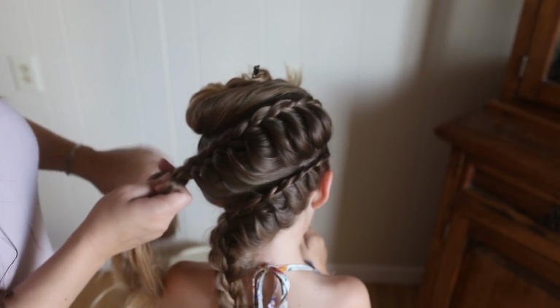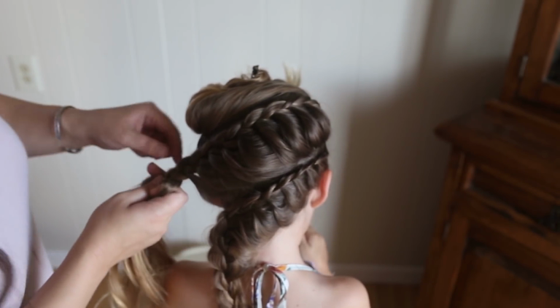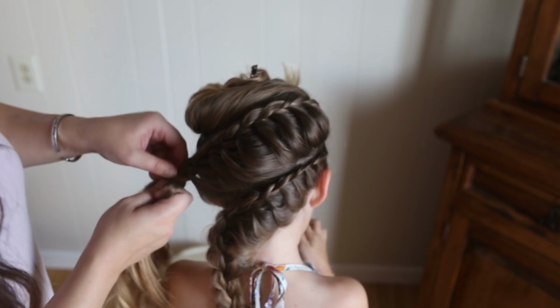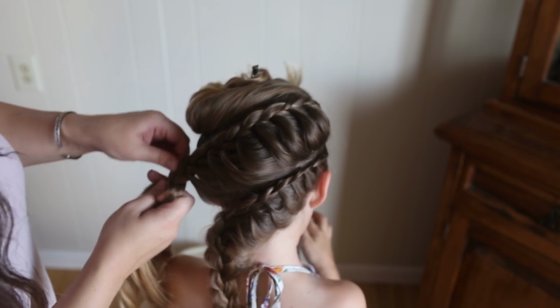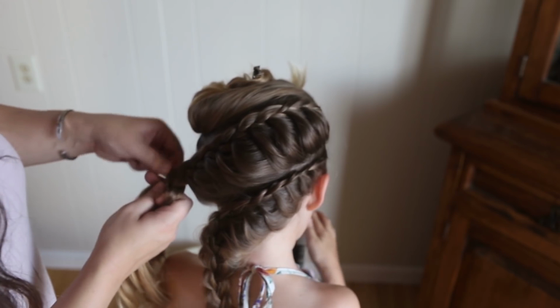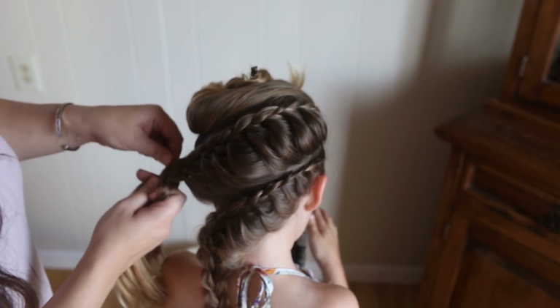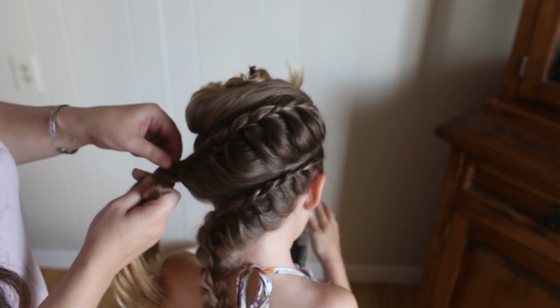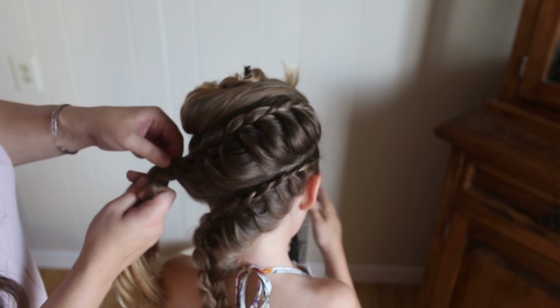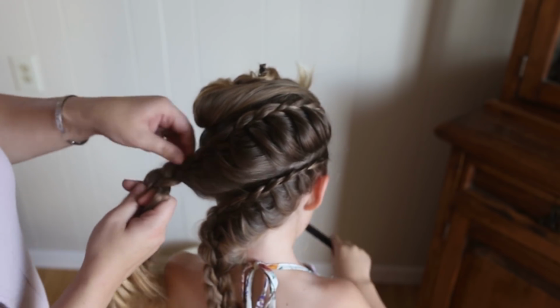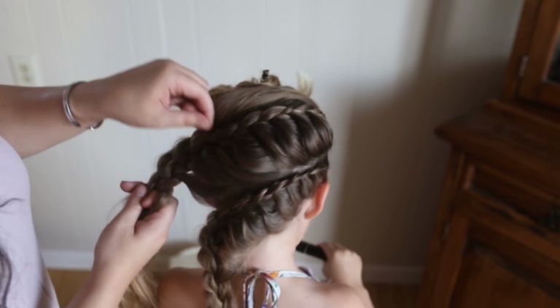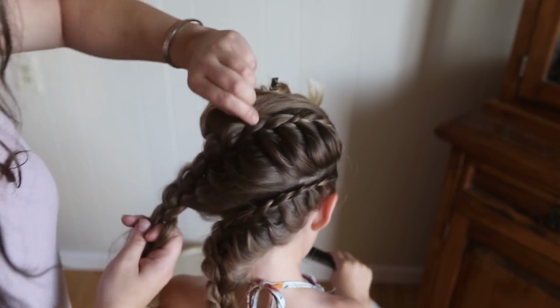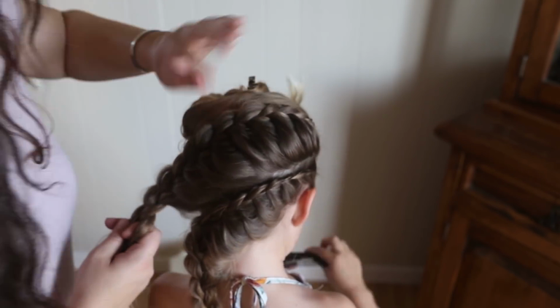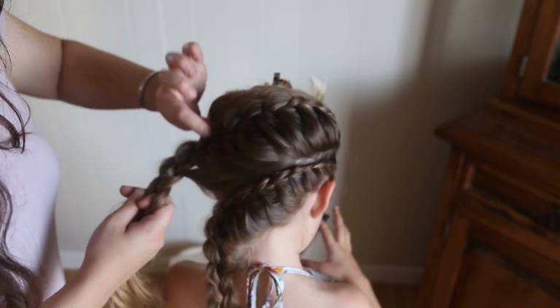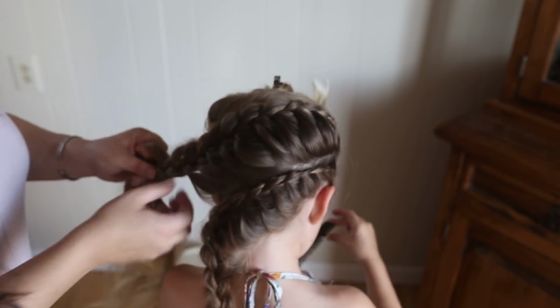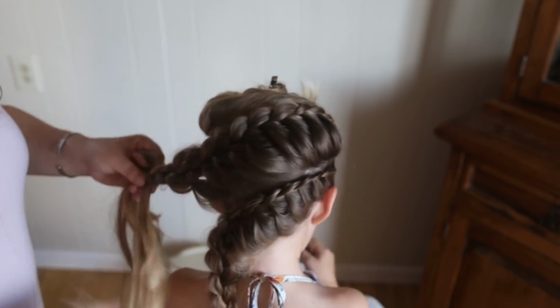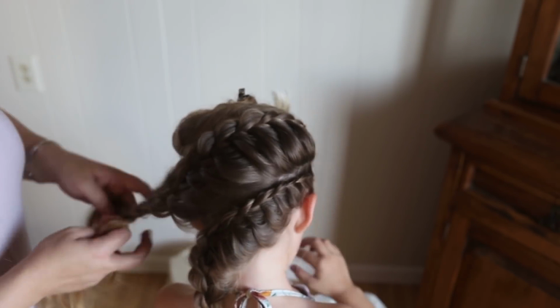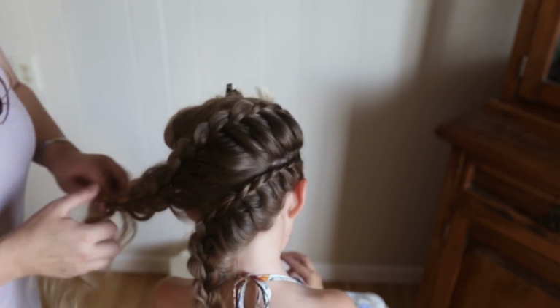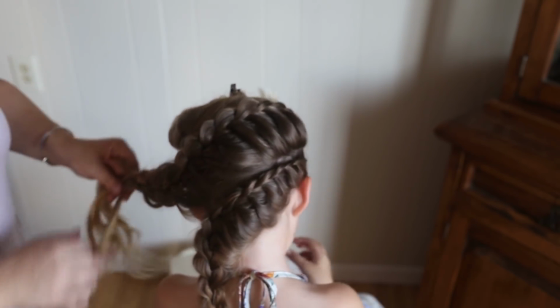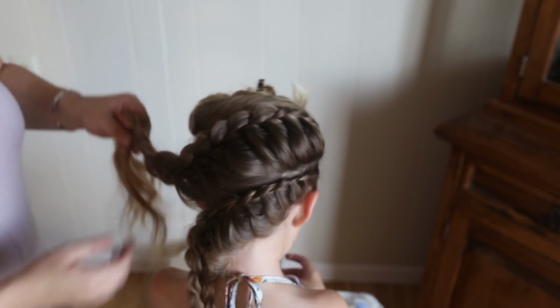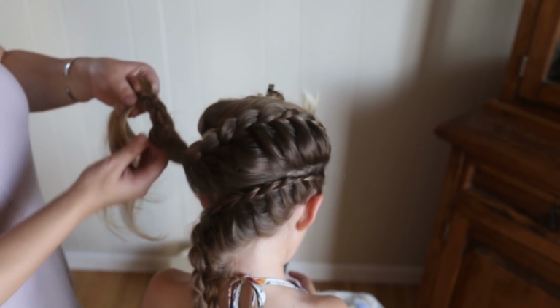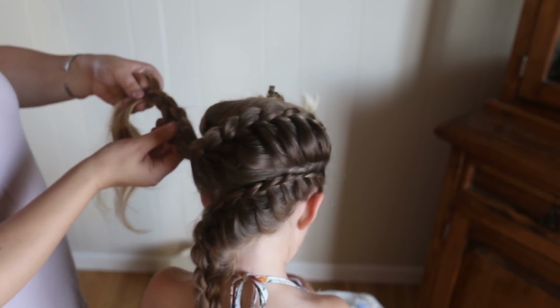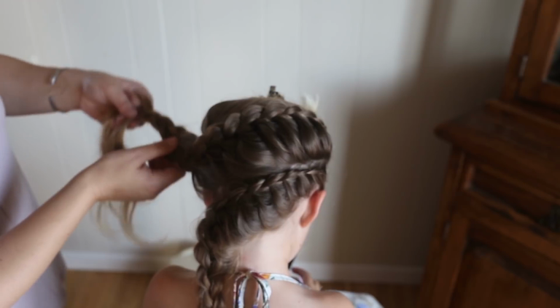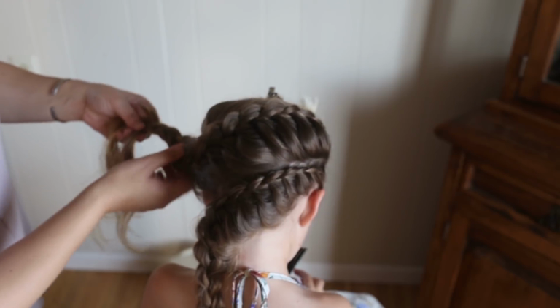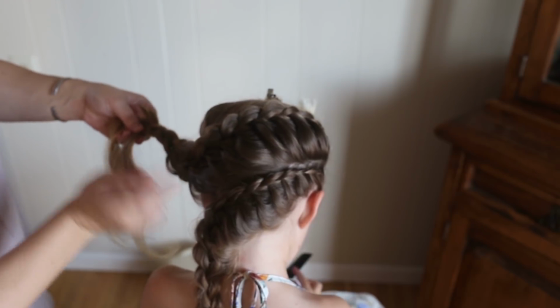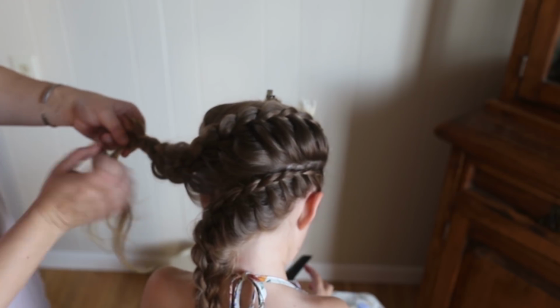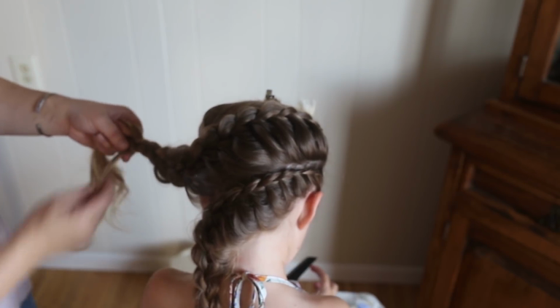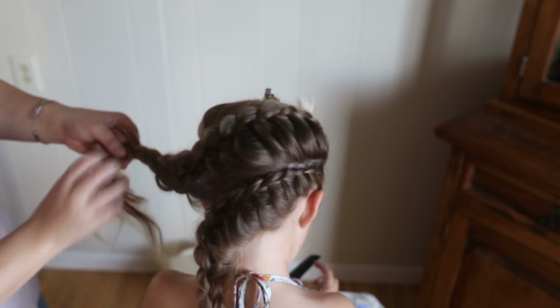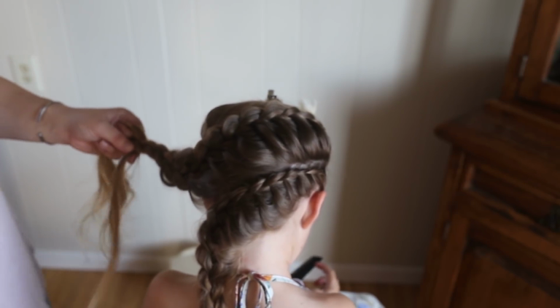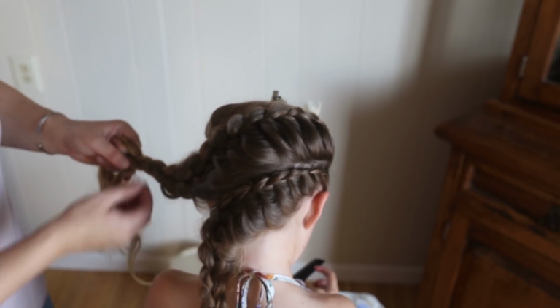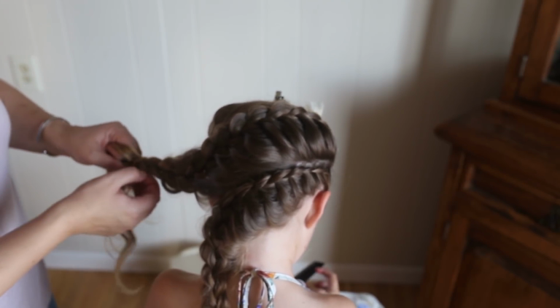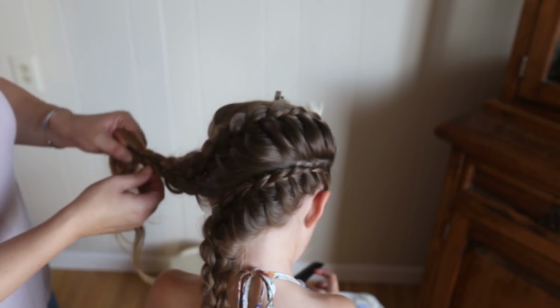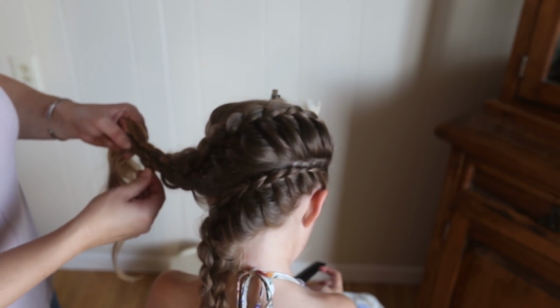Now I'm going to go back and loosen the top. And same — just when you run out of hair, just keep braiding until the ends and finish with an elastic.